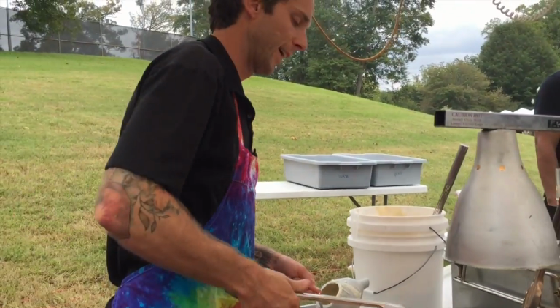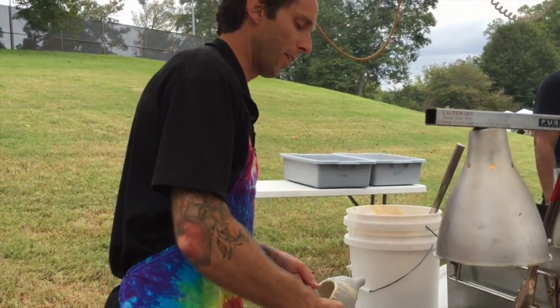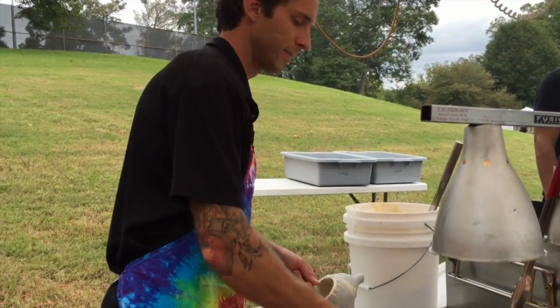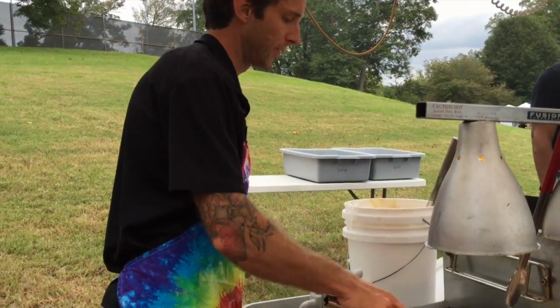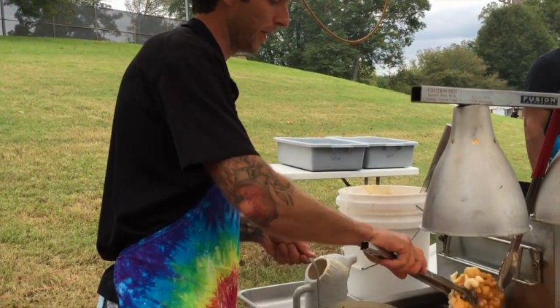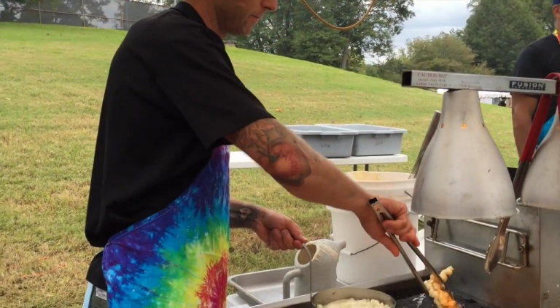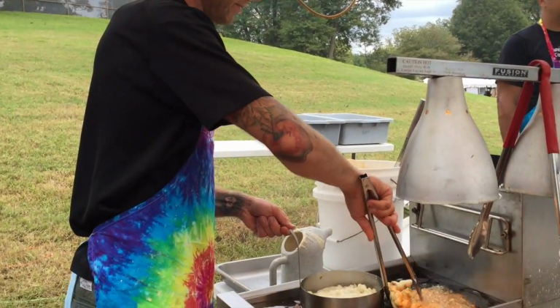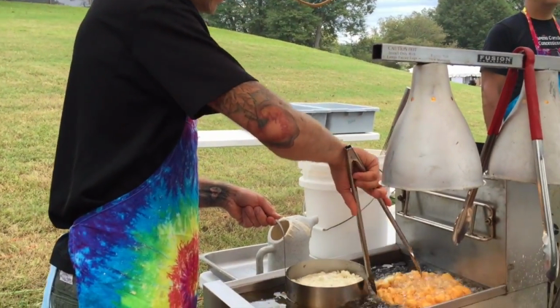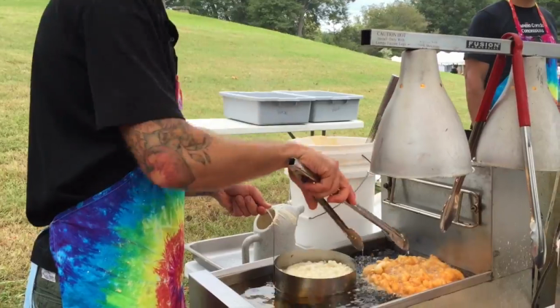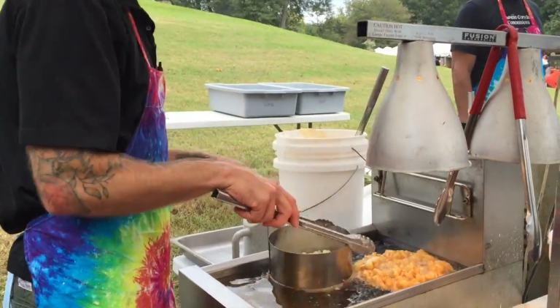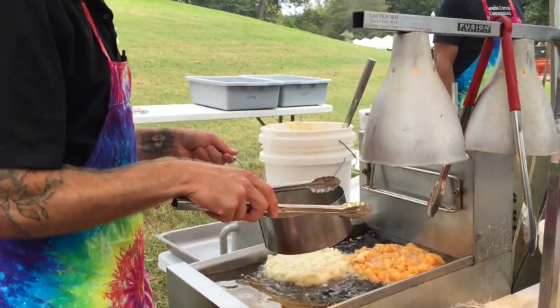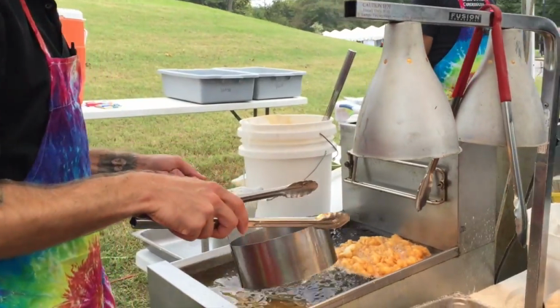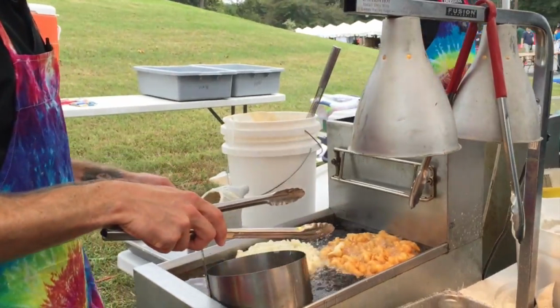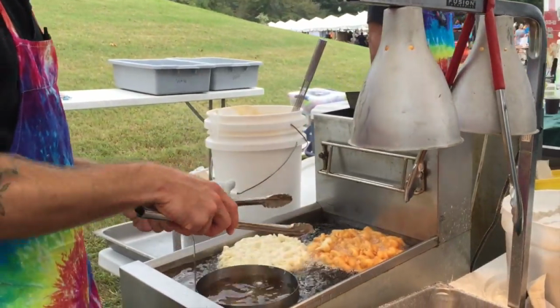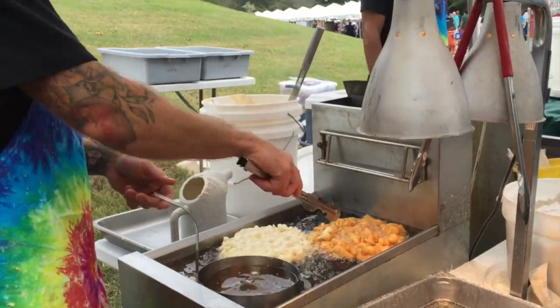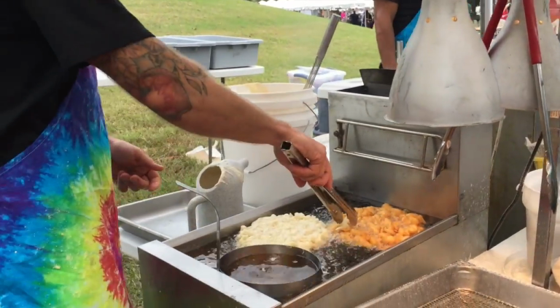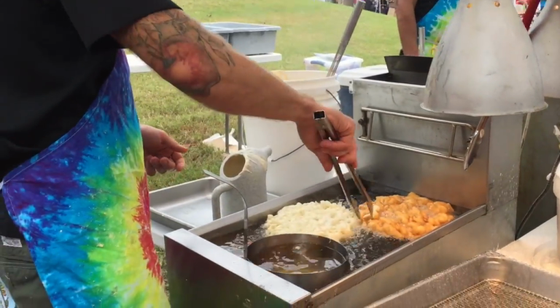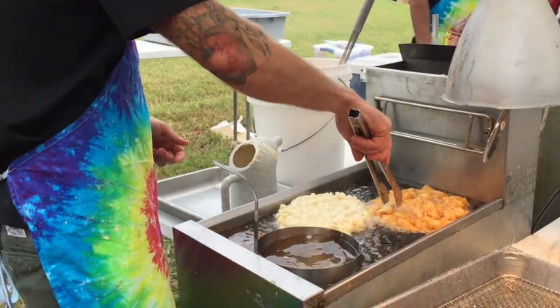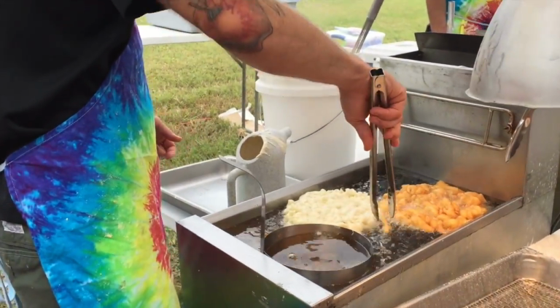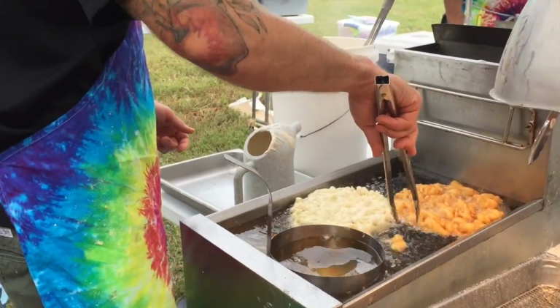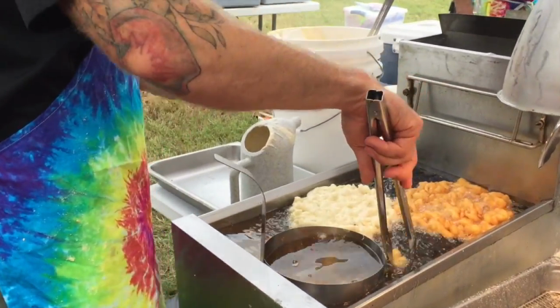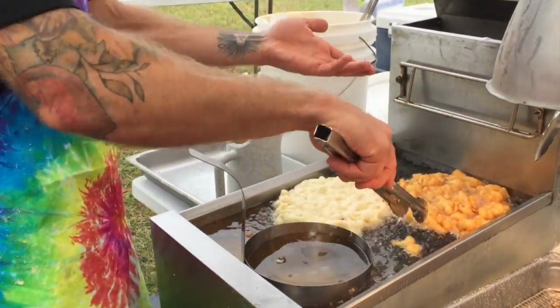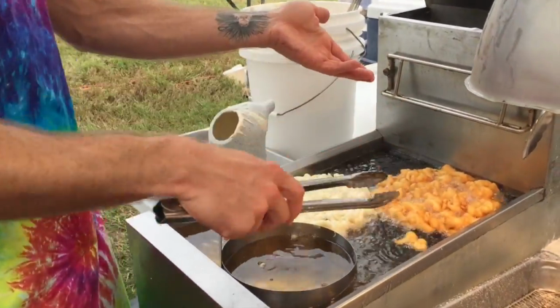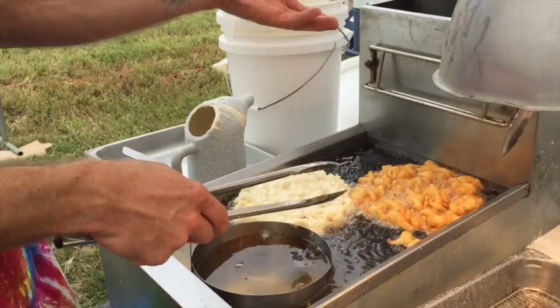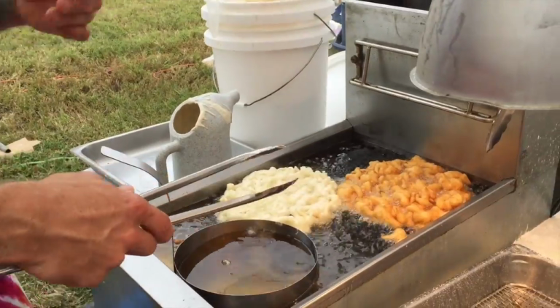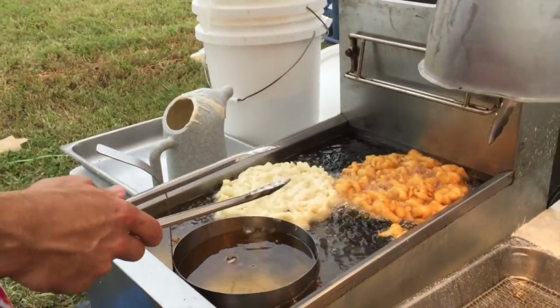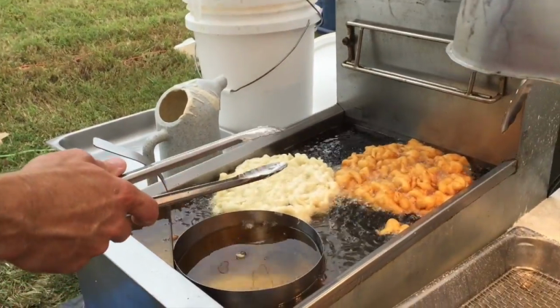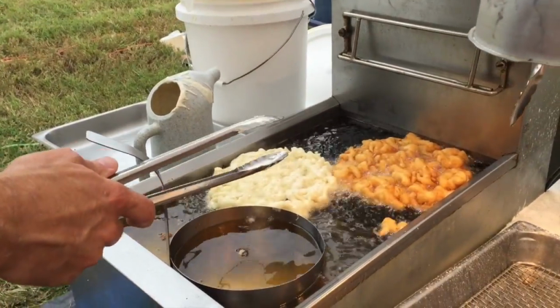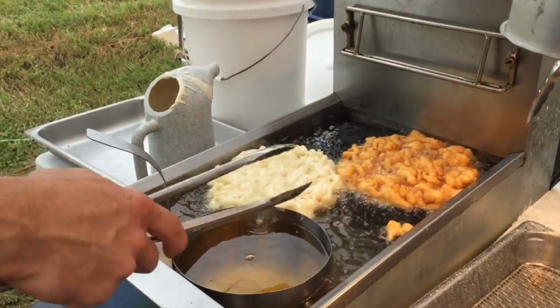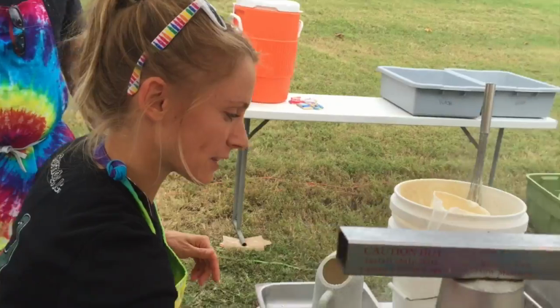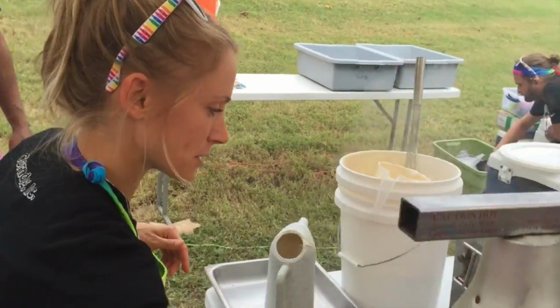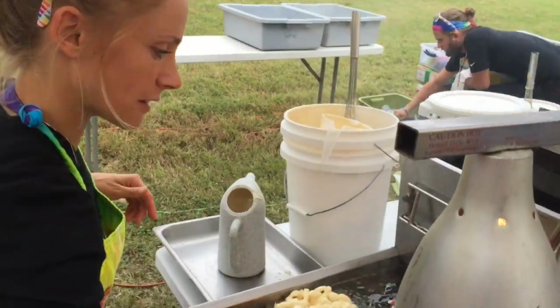And now, flip it. Got the other one. That's what it looks like on the underside. When both sides look like that, you've got a done funnel cake.